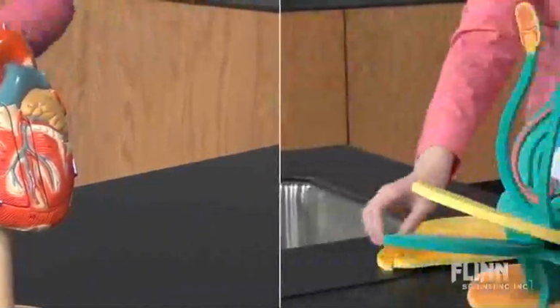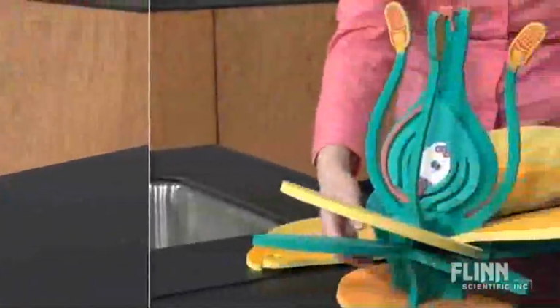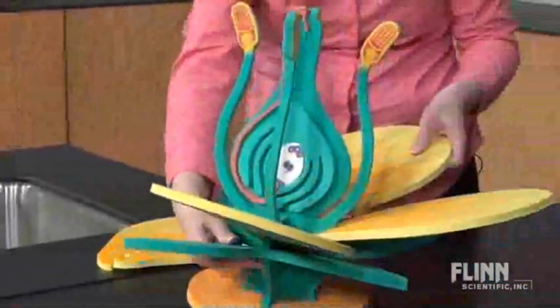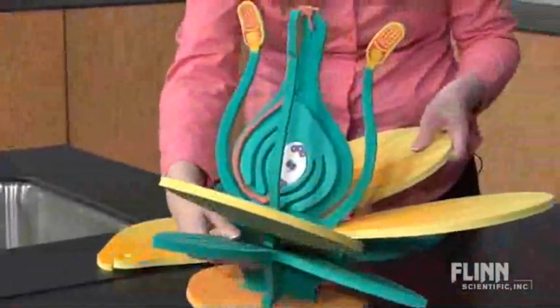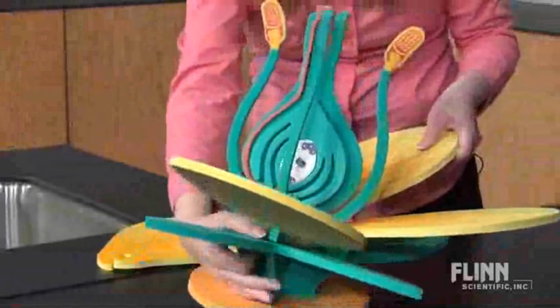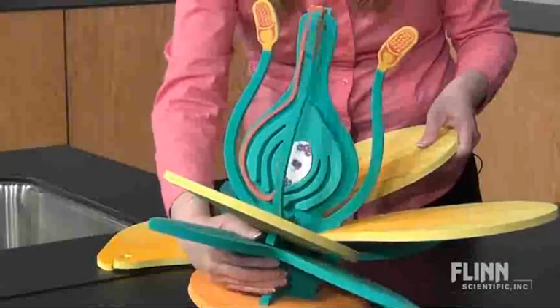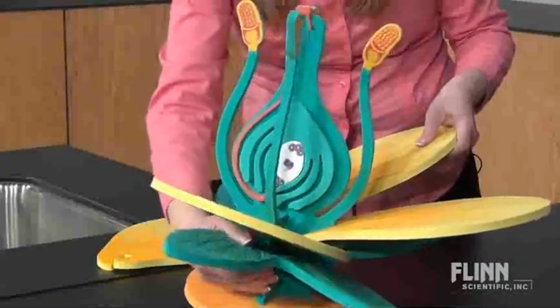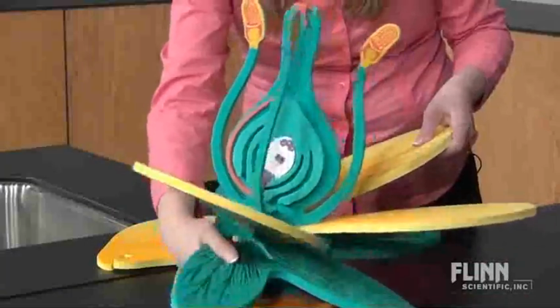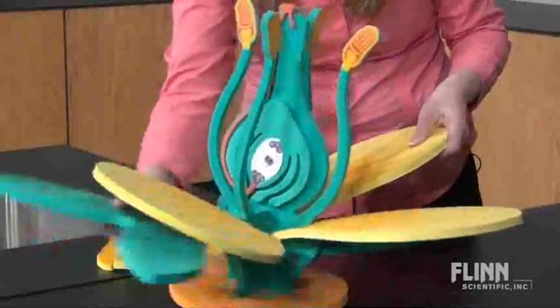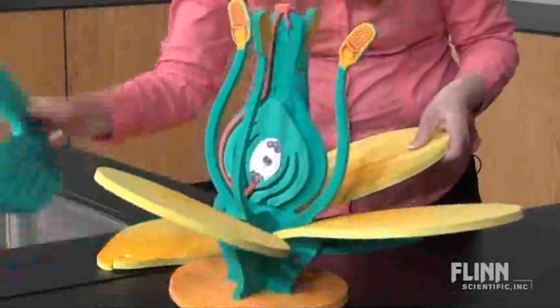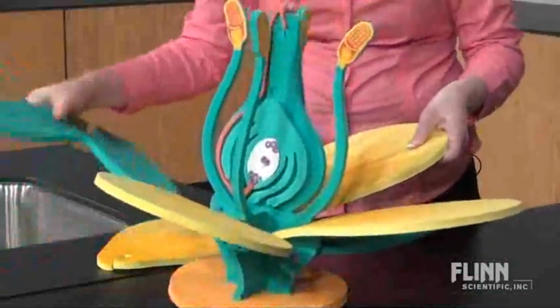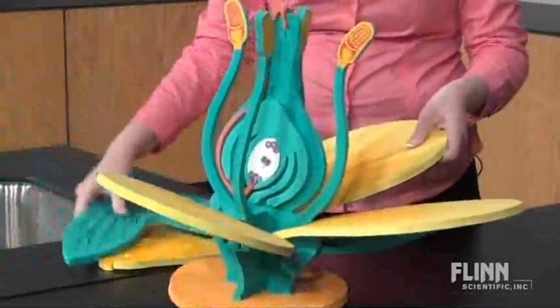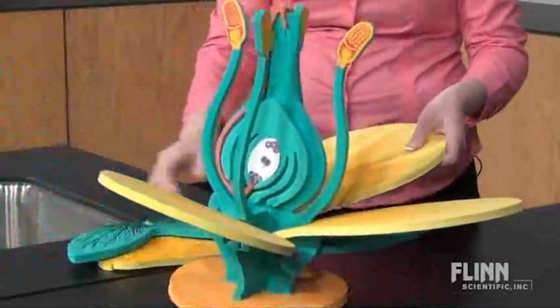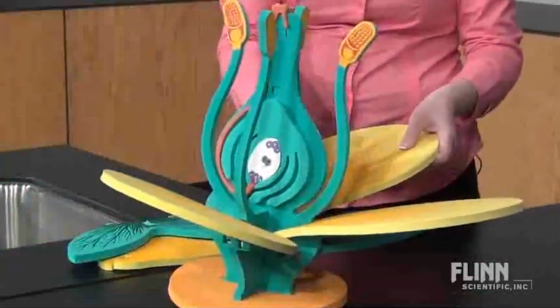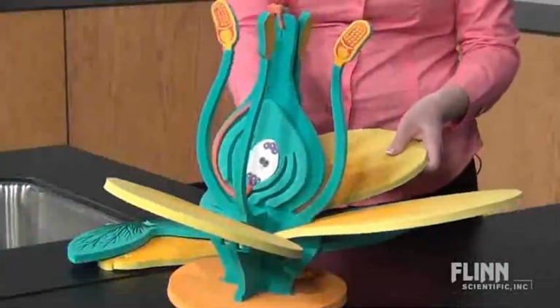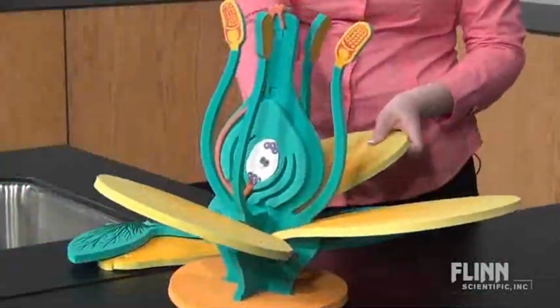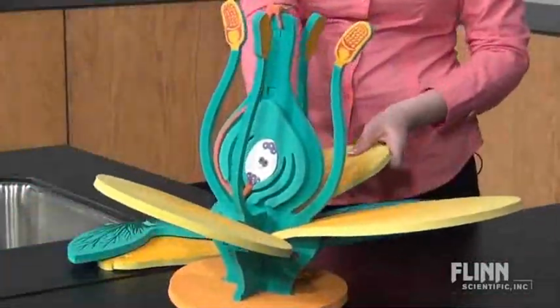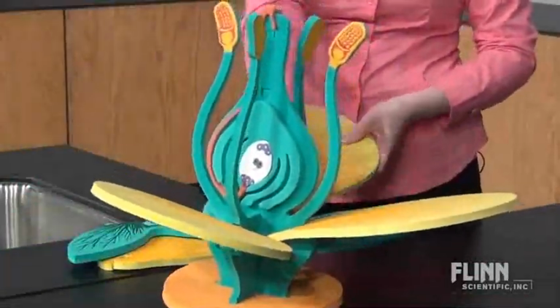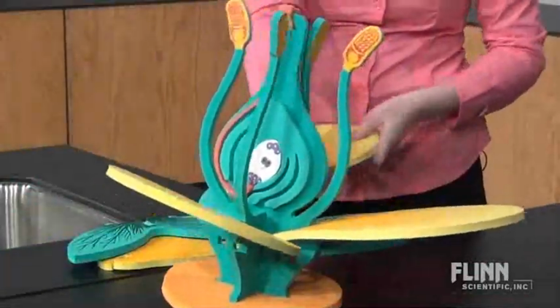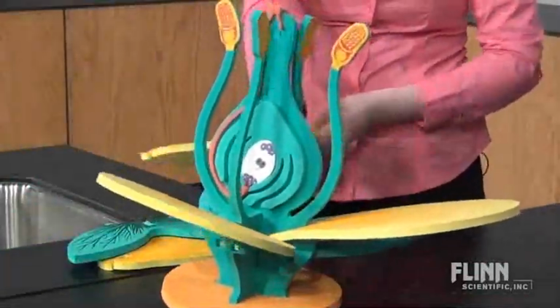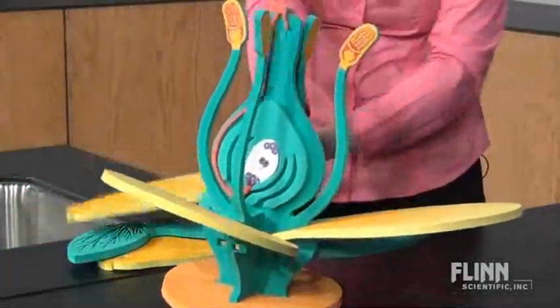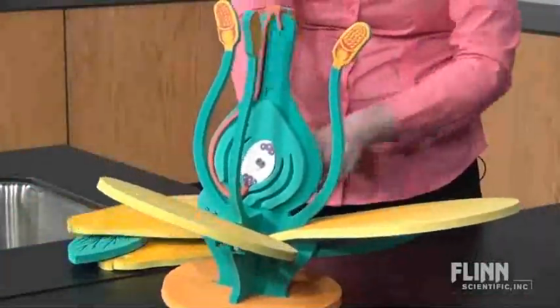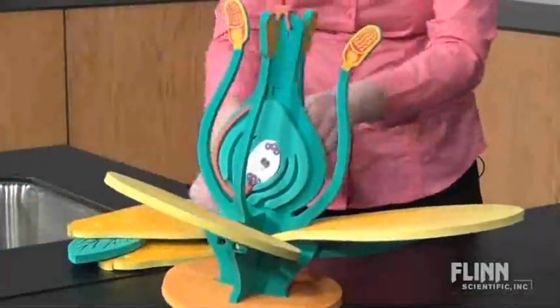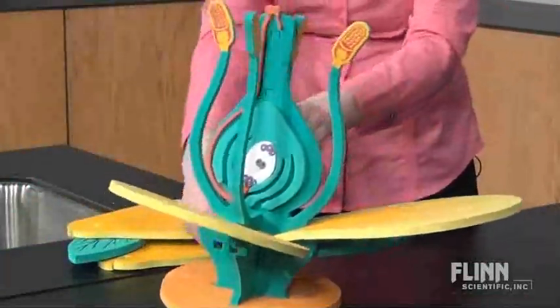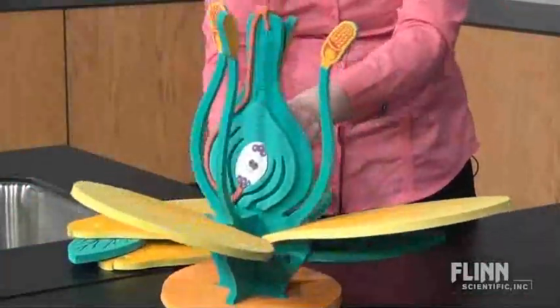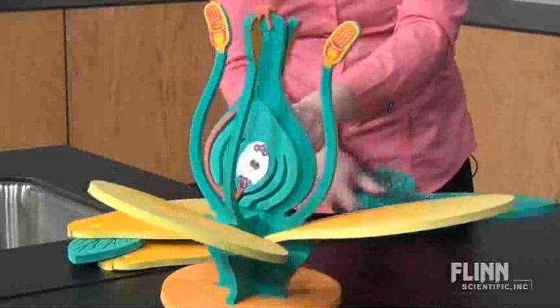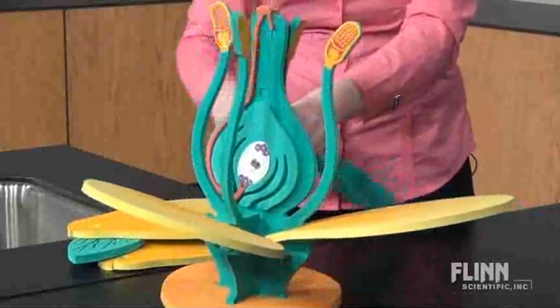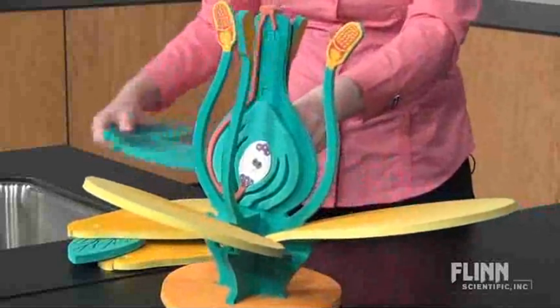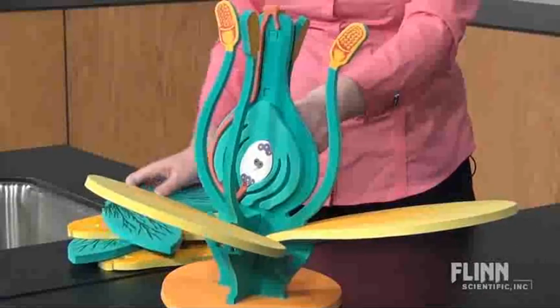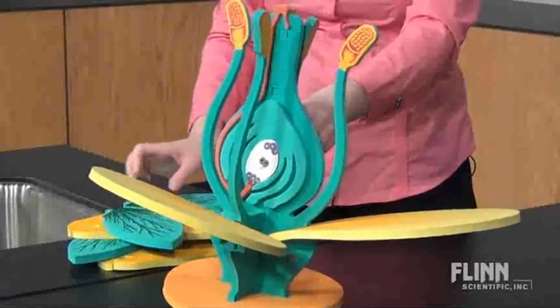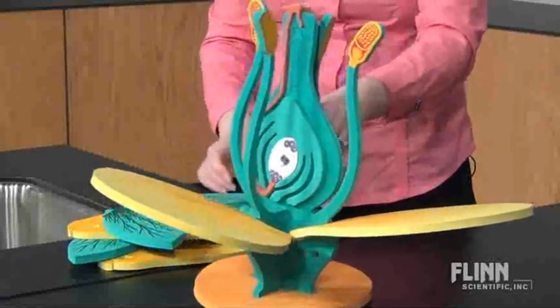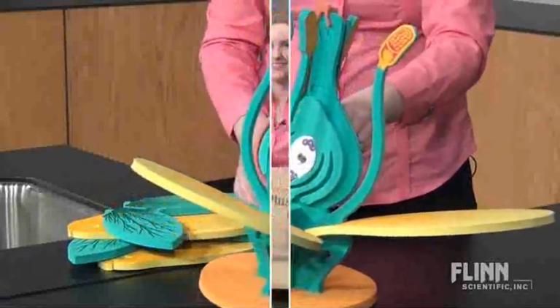If you have smaller activity models in your classroom, we recommend that you take them apart and store the pieces in the original boxes or a plastic bin.